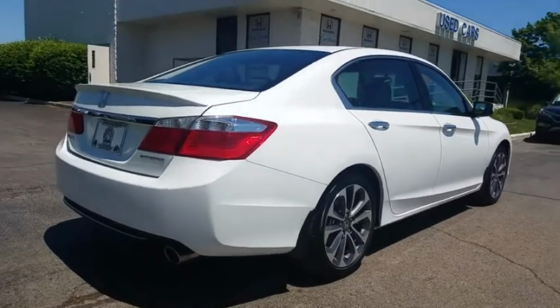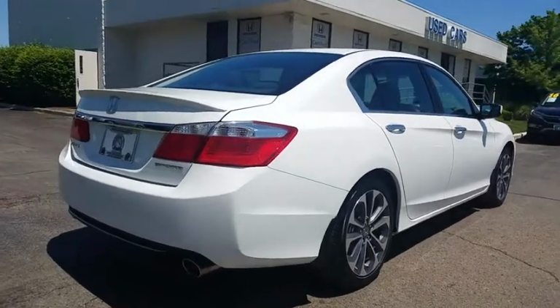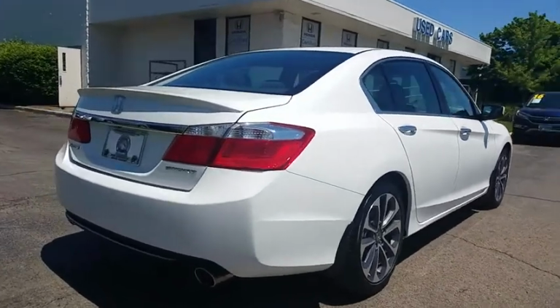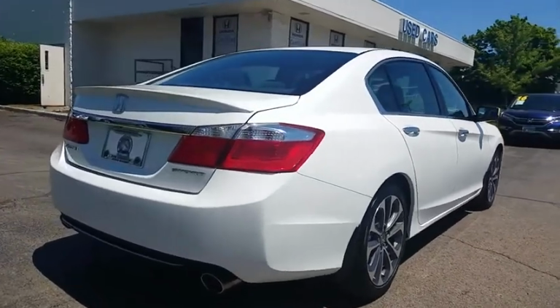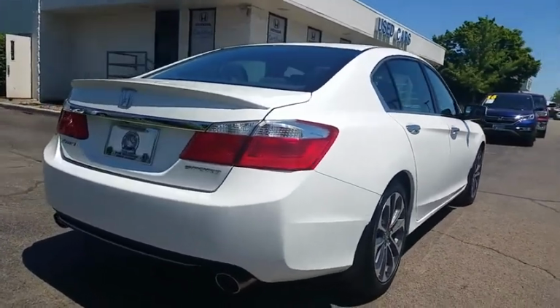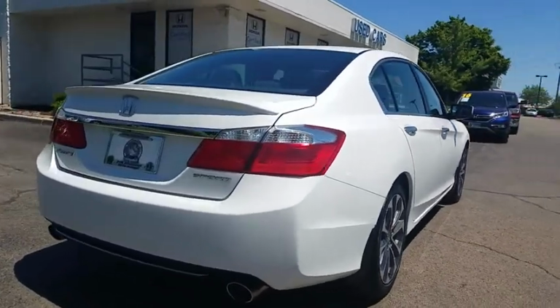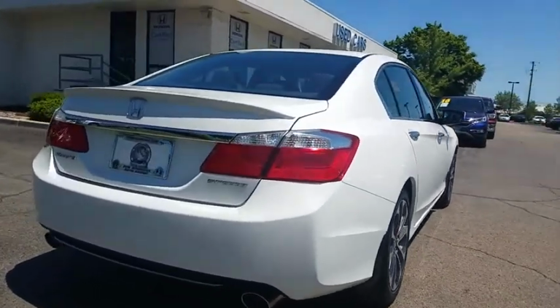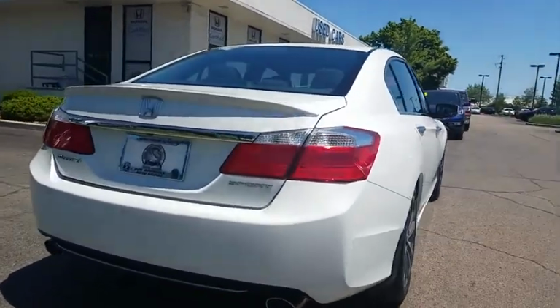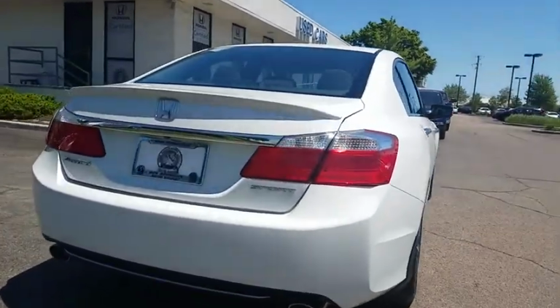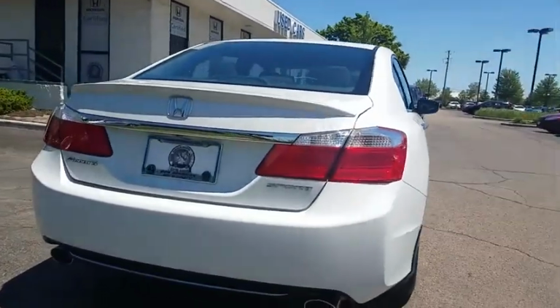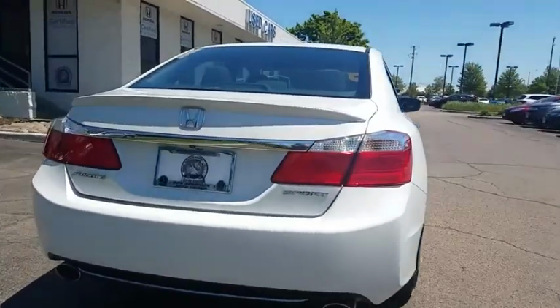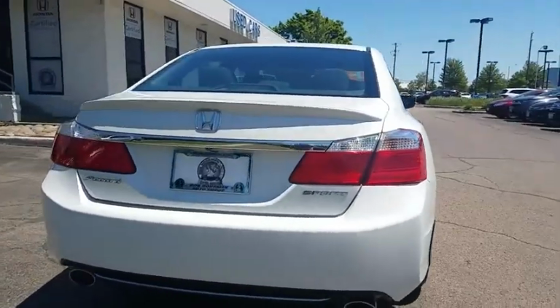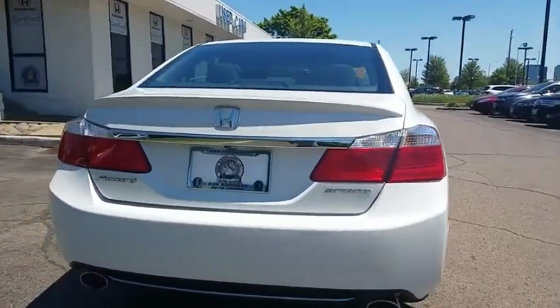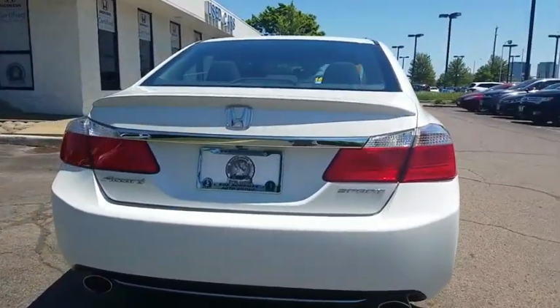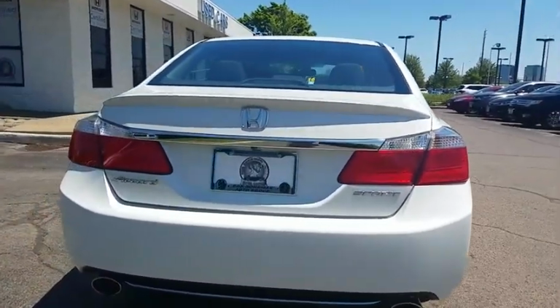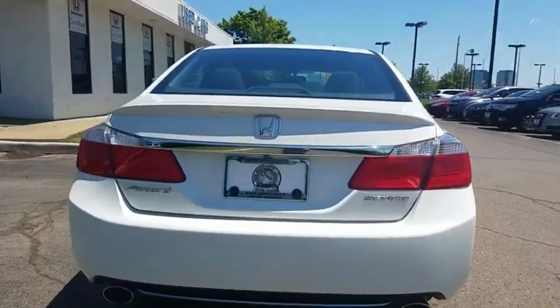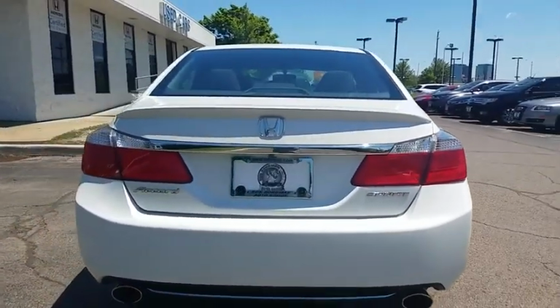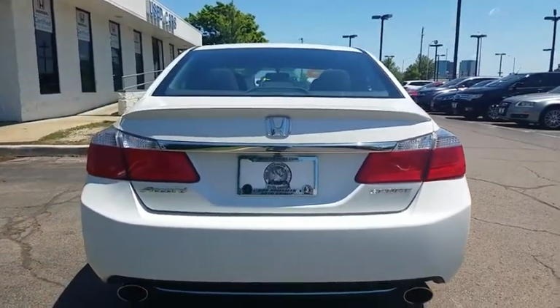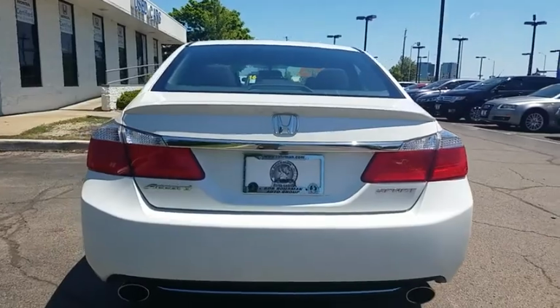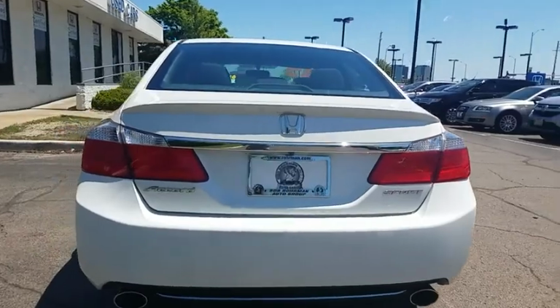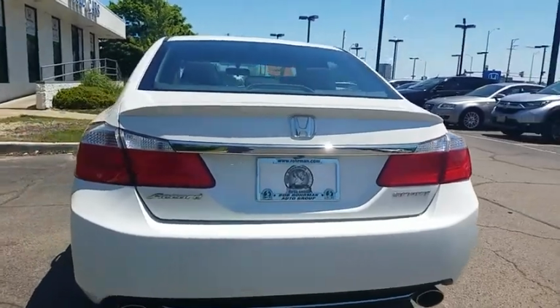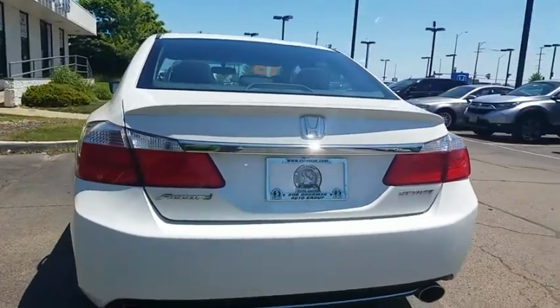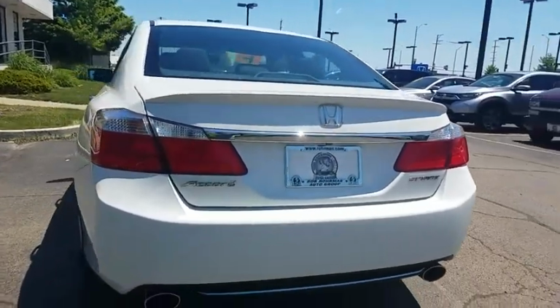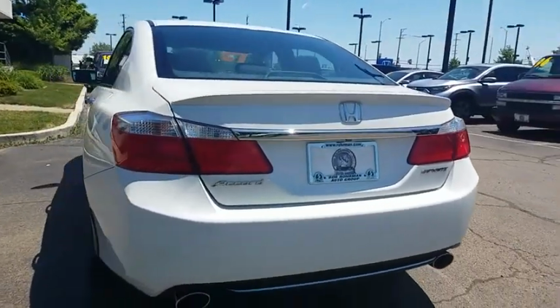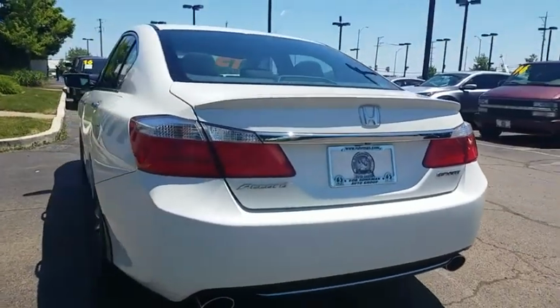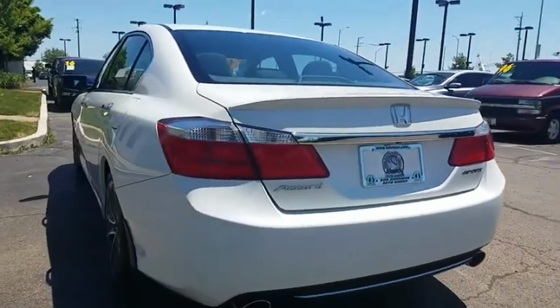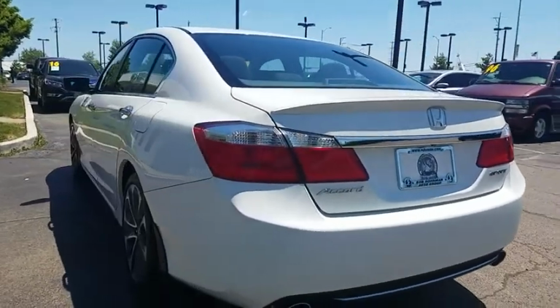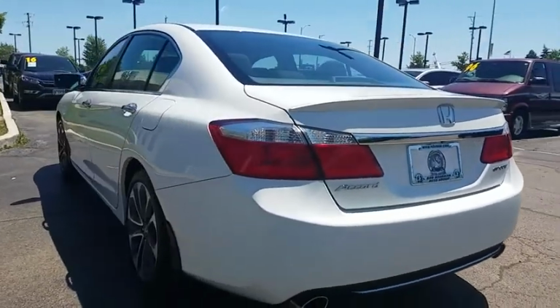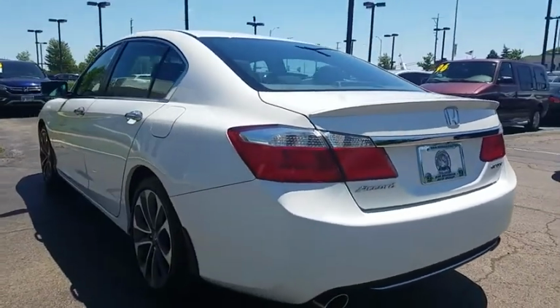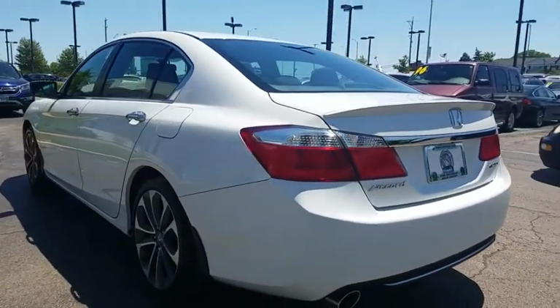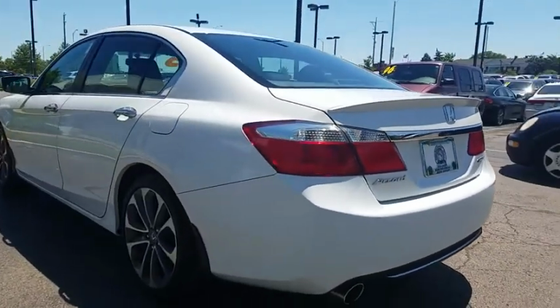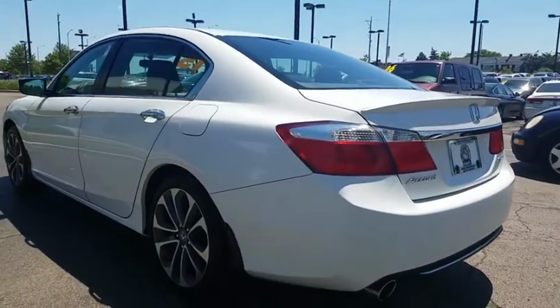Traction control, dual airbags, leather-wrapped steering wheel, alloy wheels, power steering, four-wheel disc brakes, CD player, quad lights.